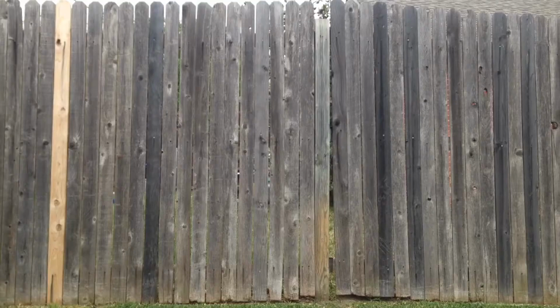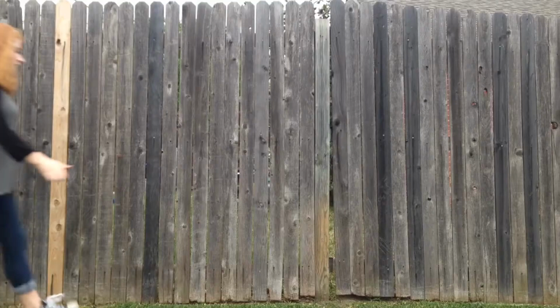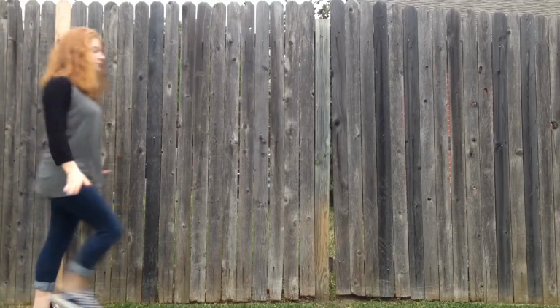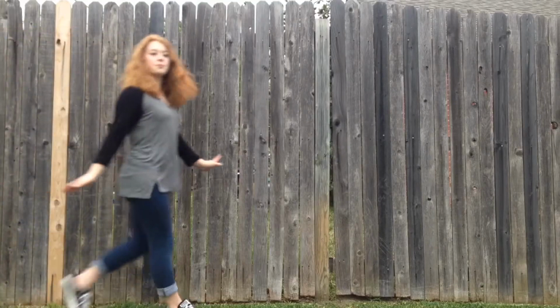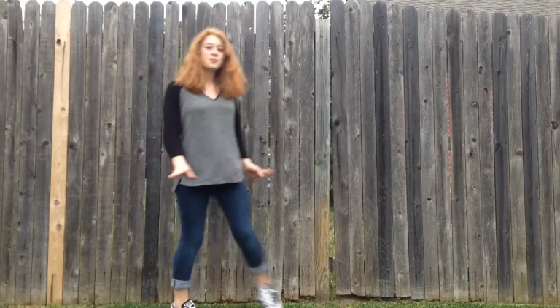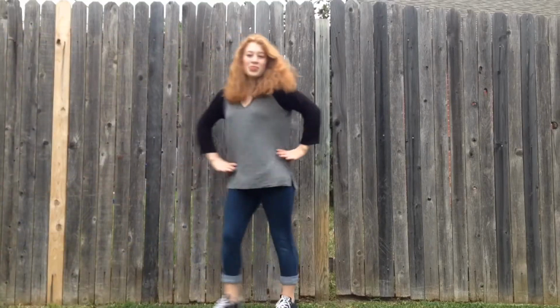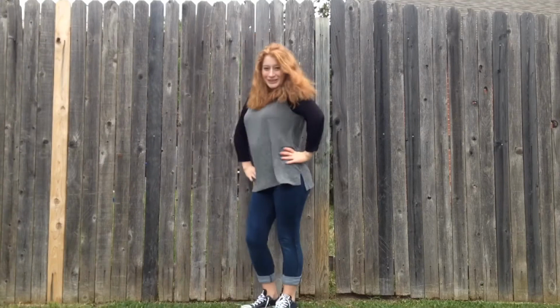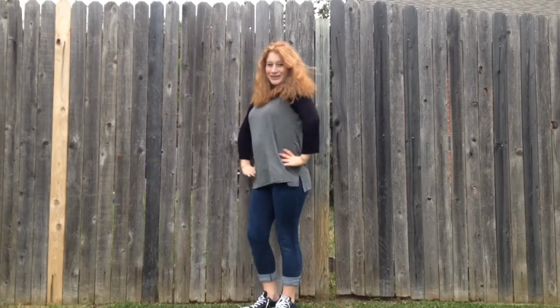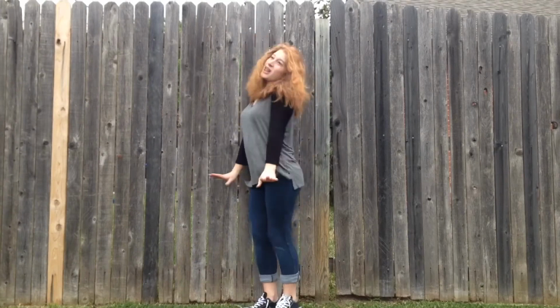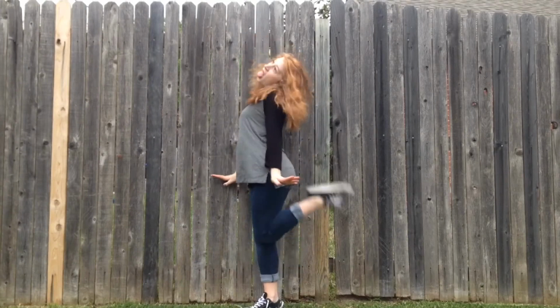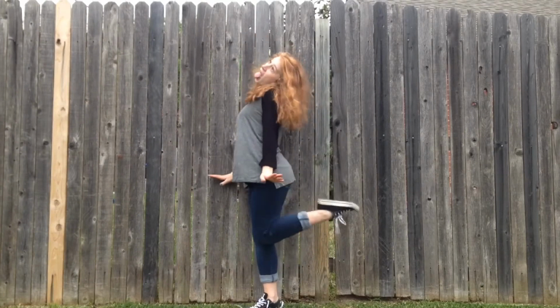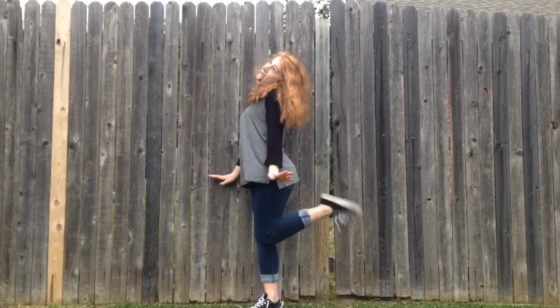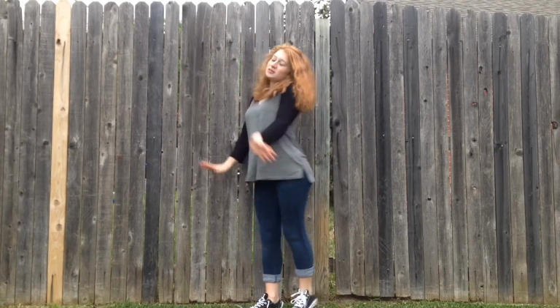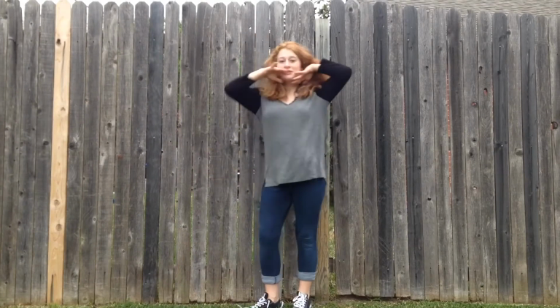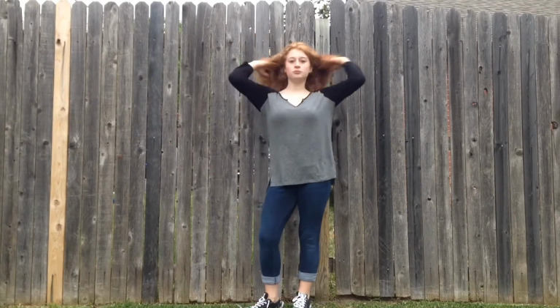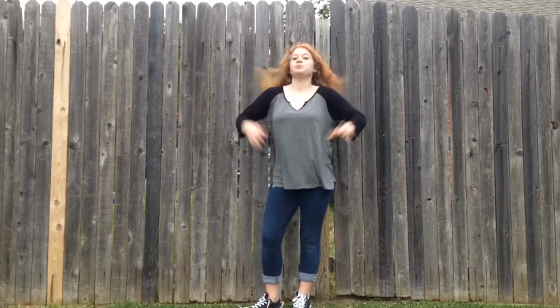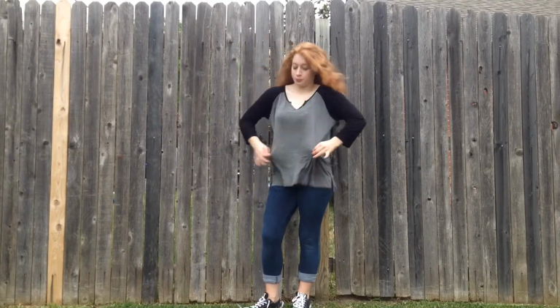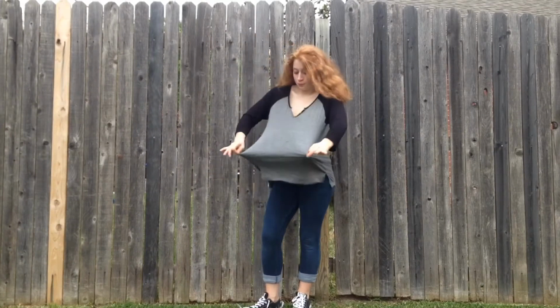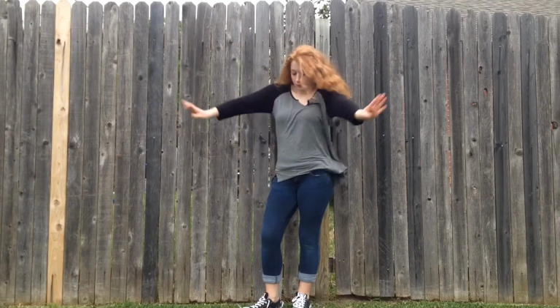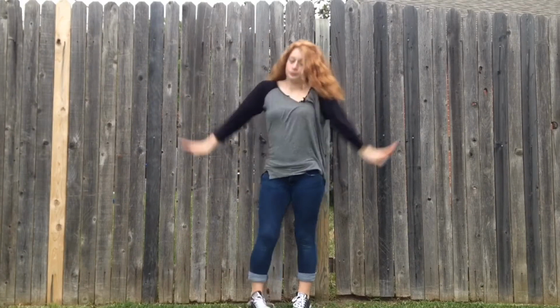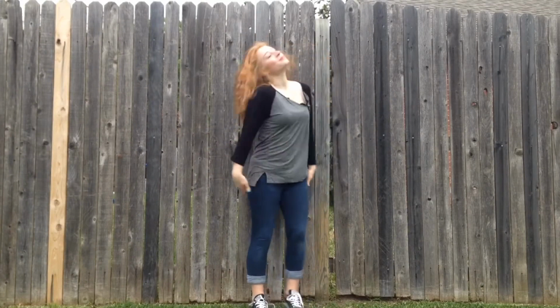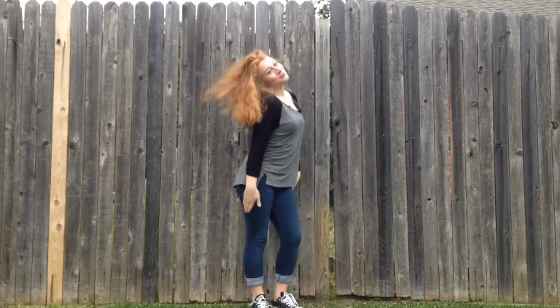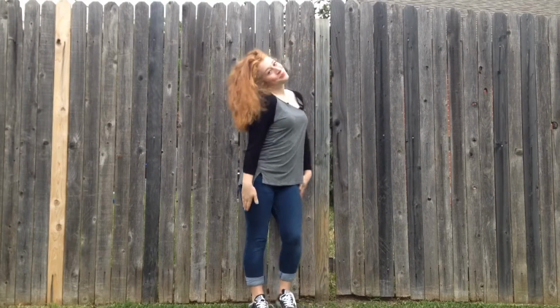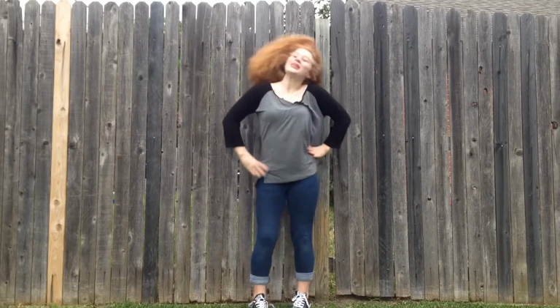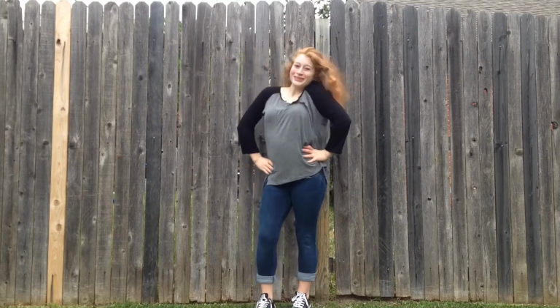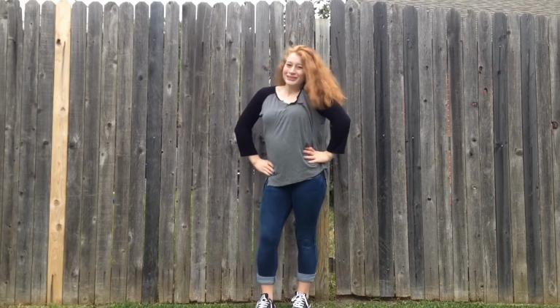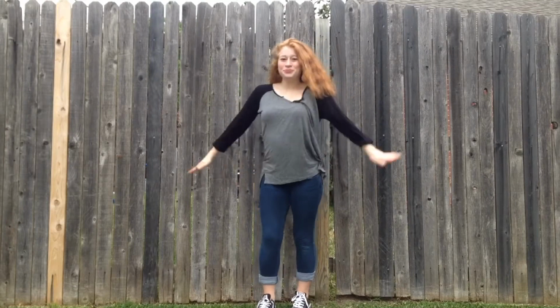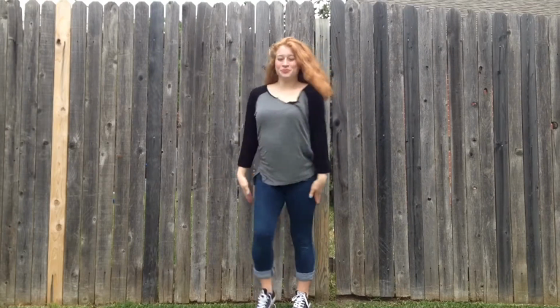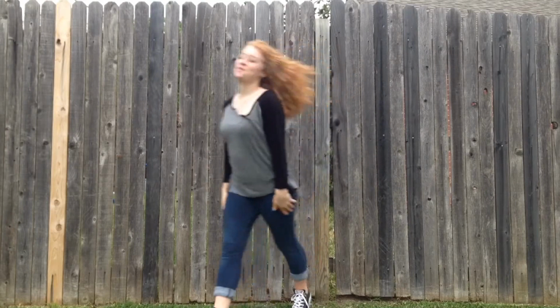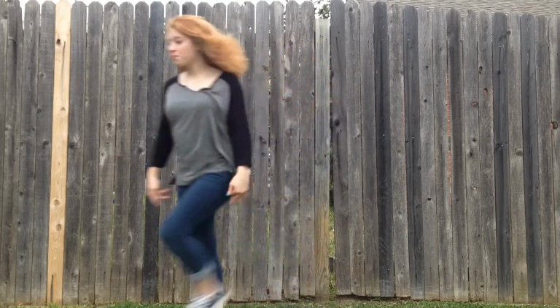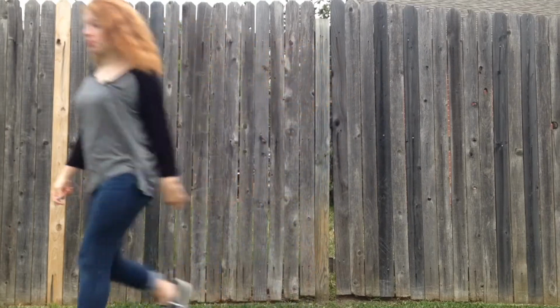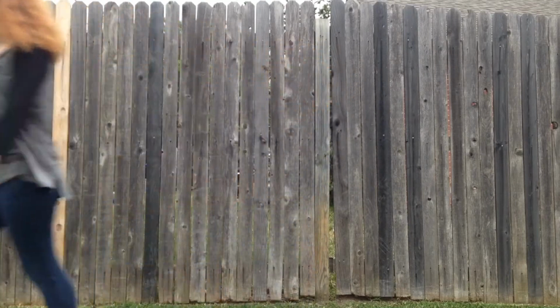This next outfit isn't fancy but it is stylish. The top is so comfy — it's from TJ Maxx — and also Hollister jeans. Some black Converse would work perfect with it.